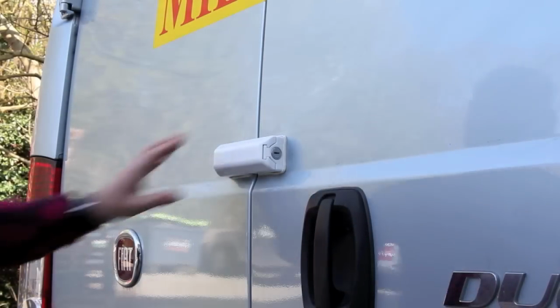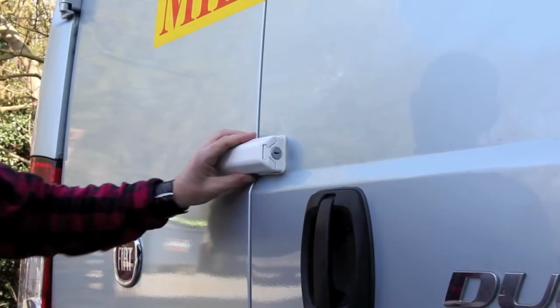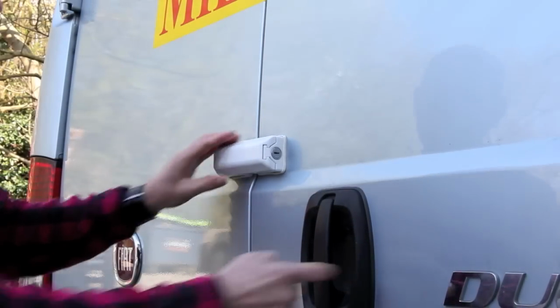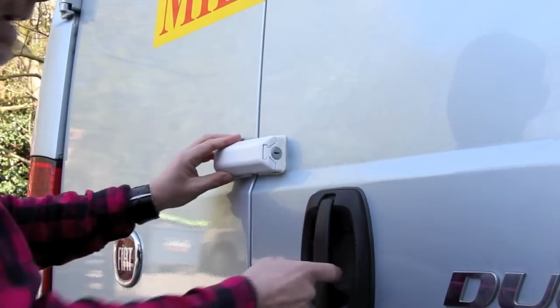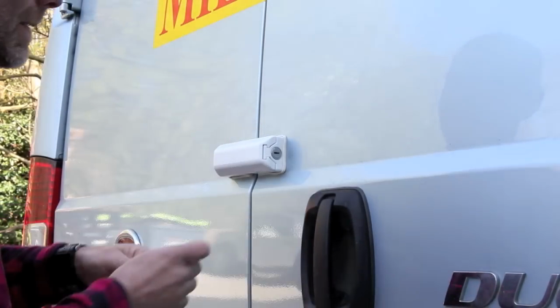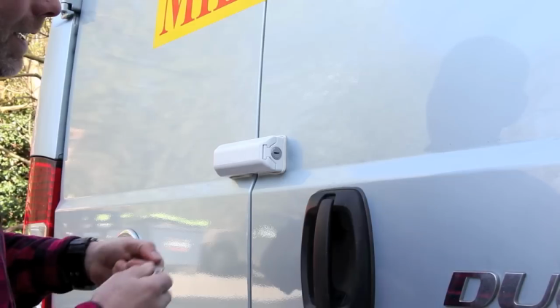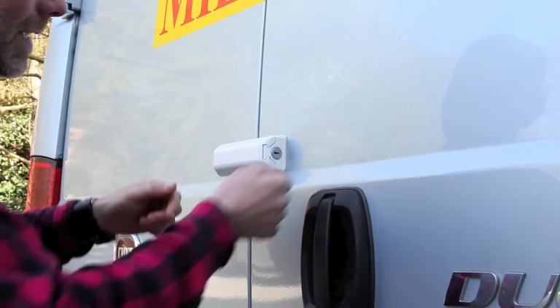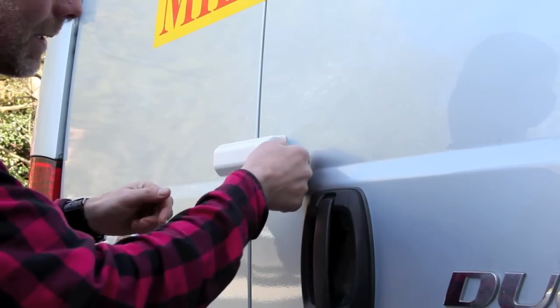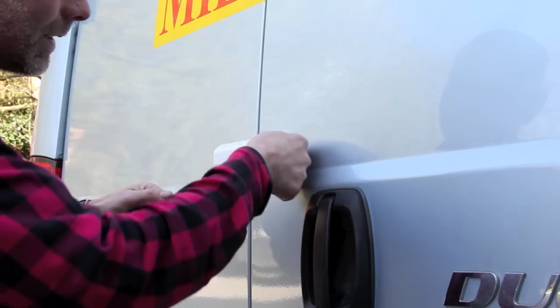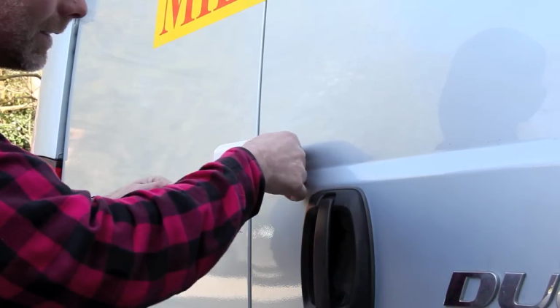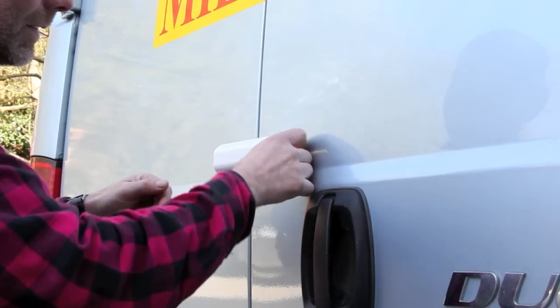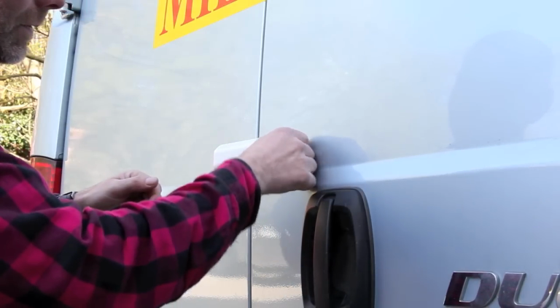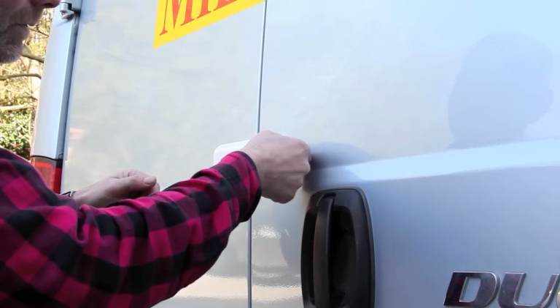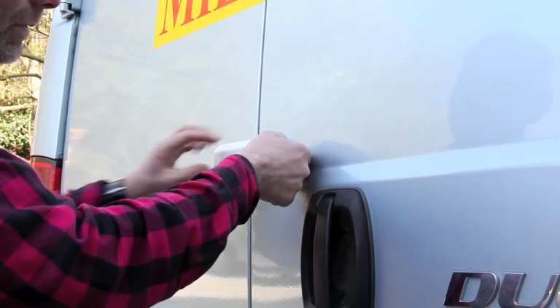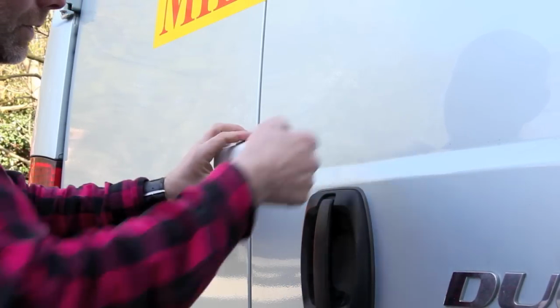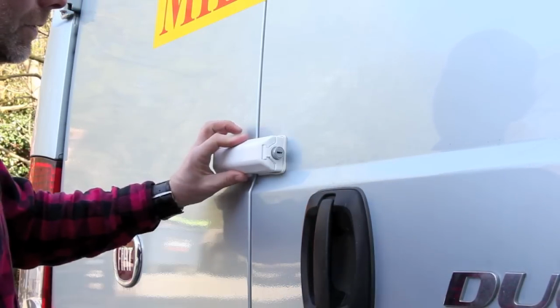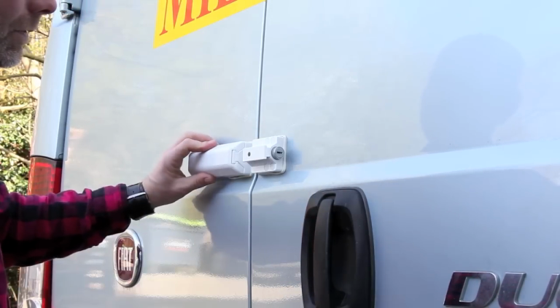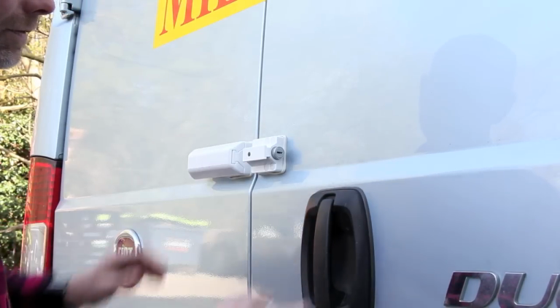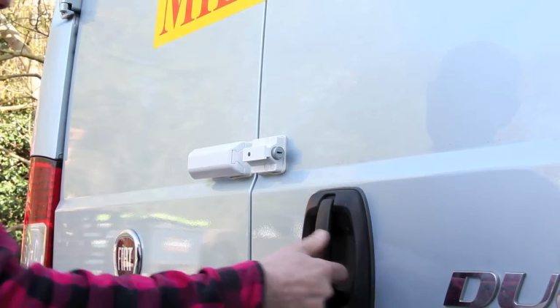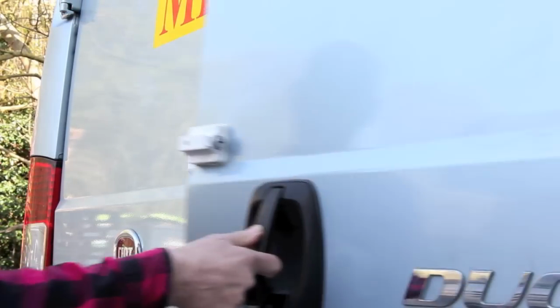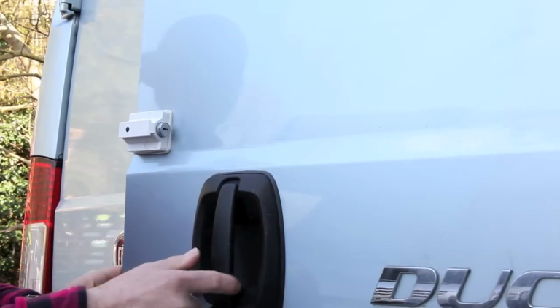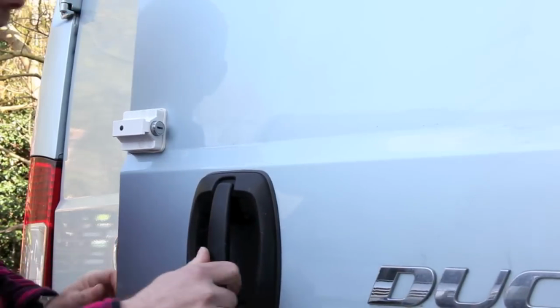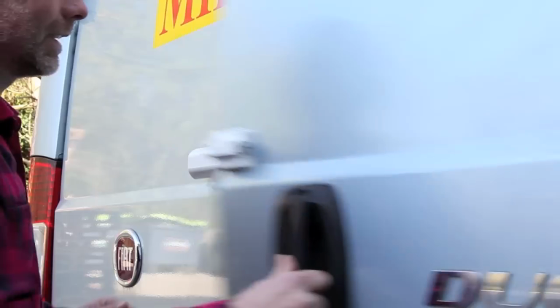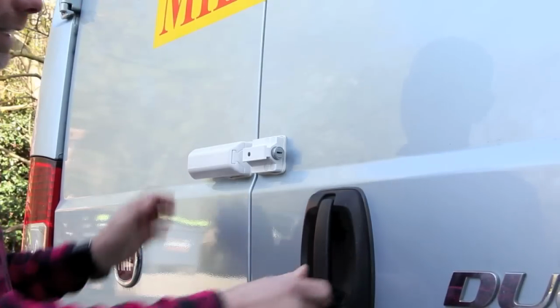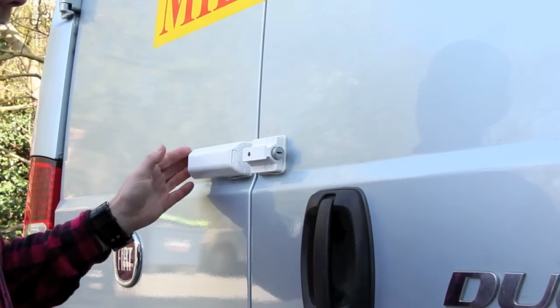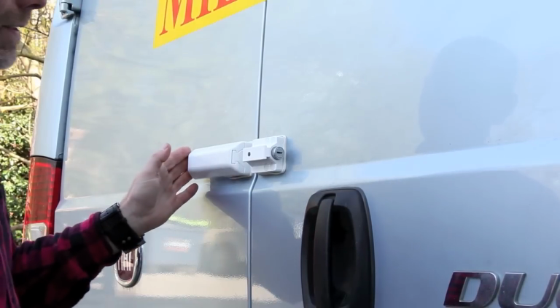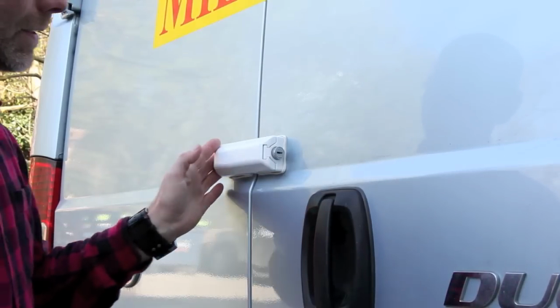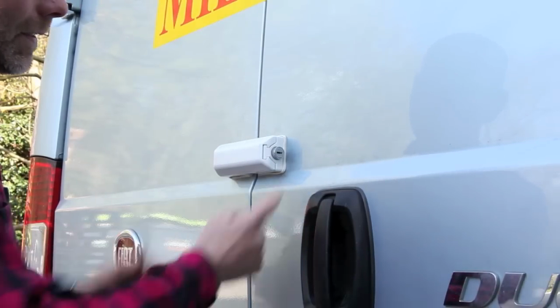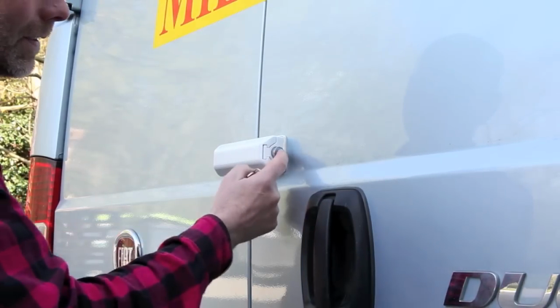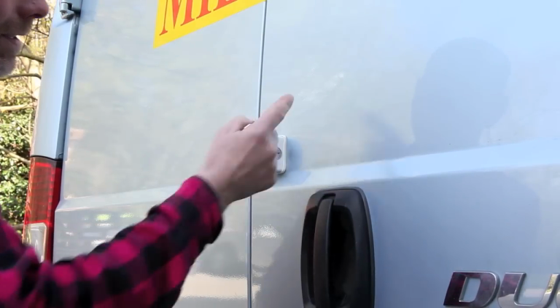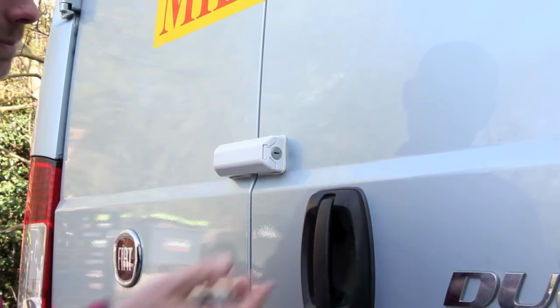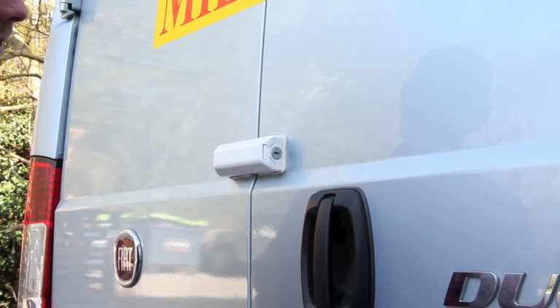So once it's in place, easy to unlock and simple to lock.